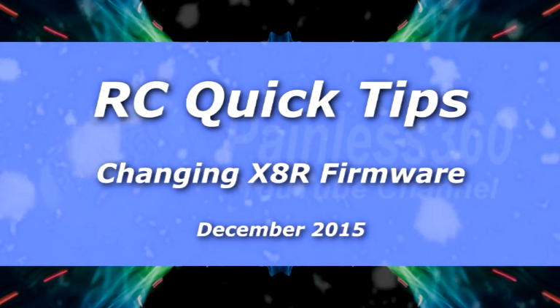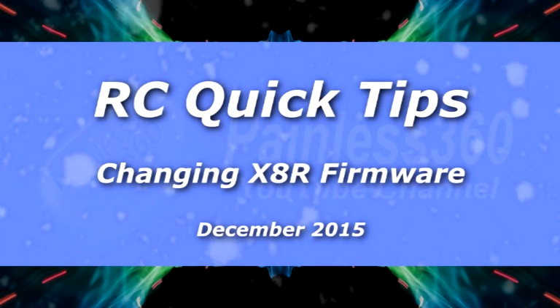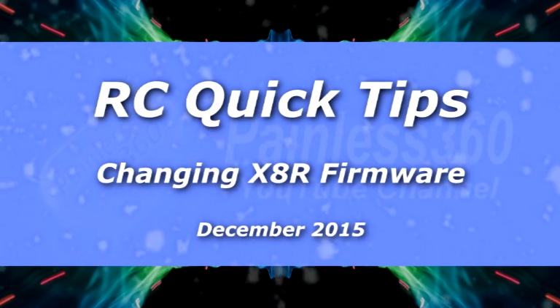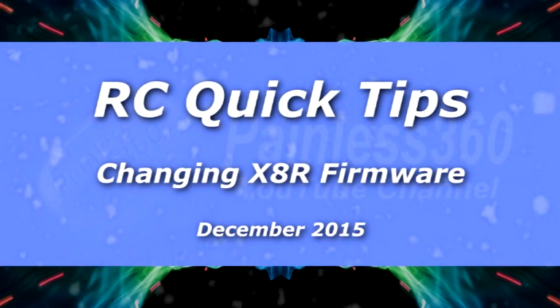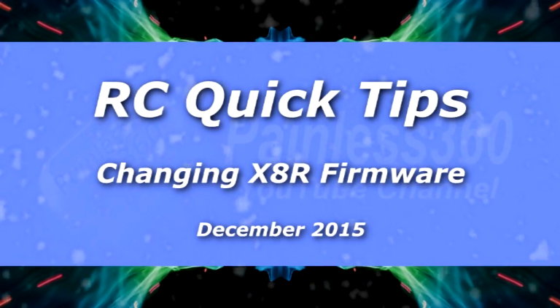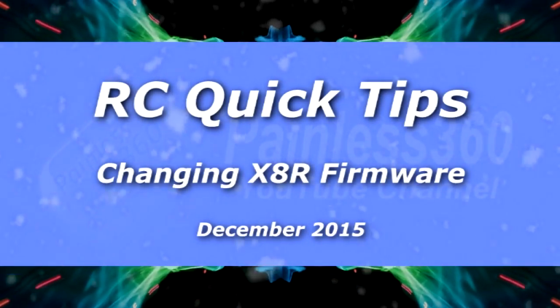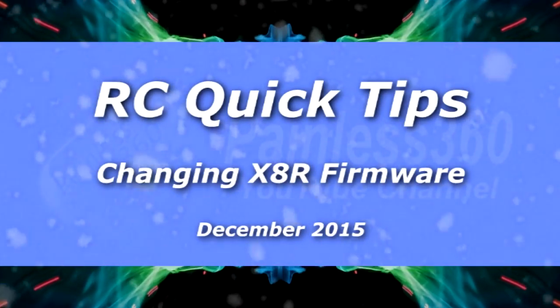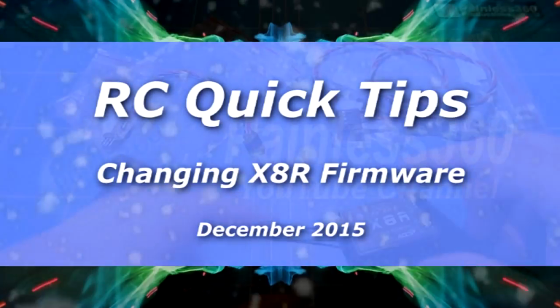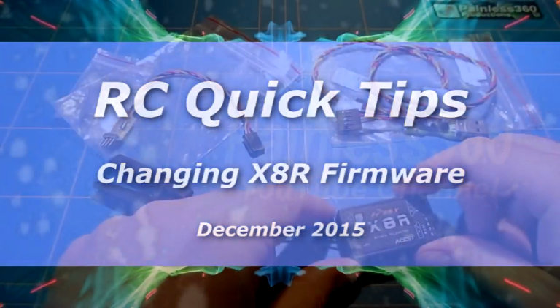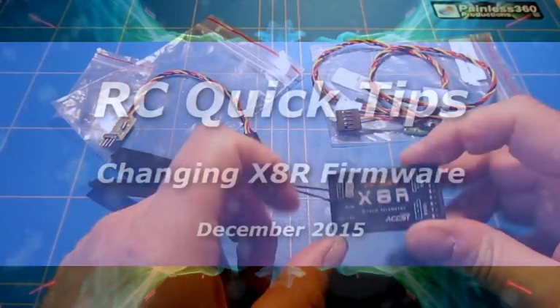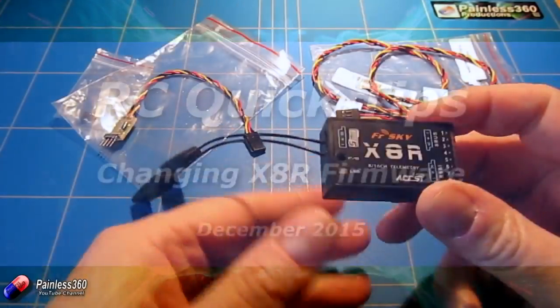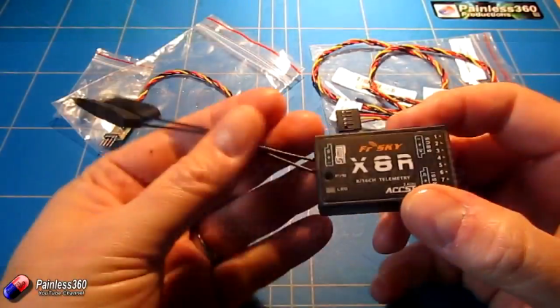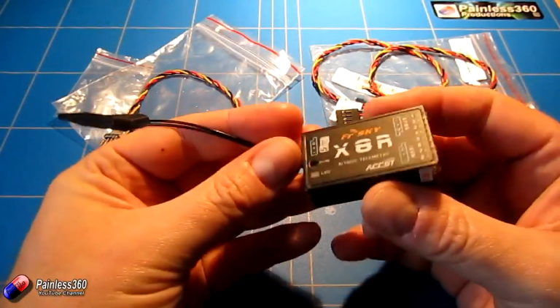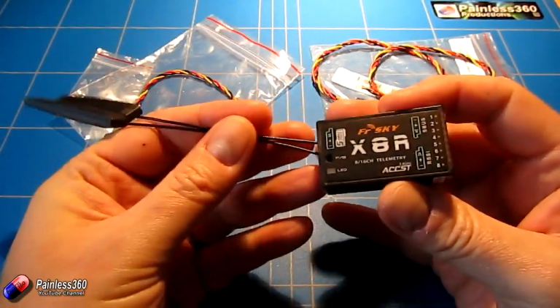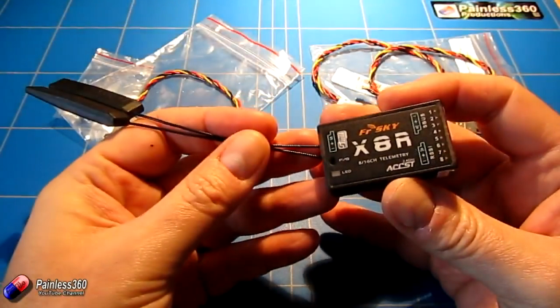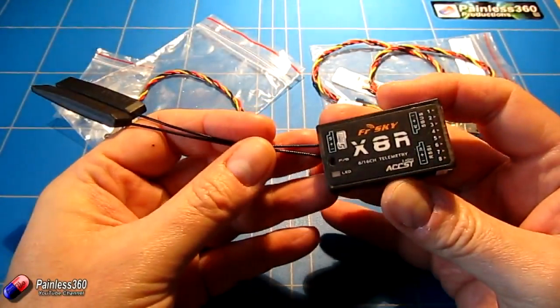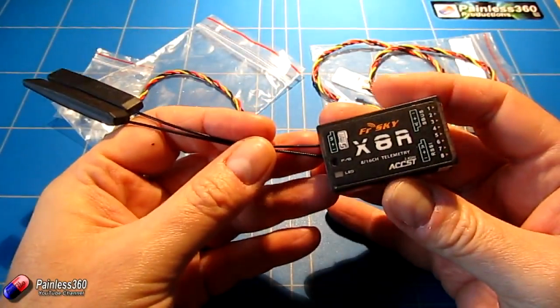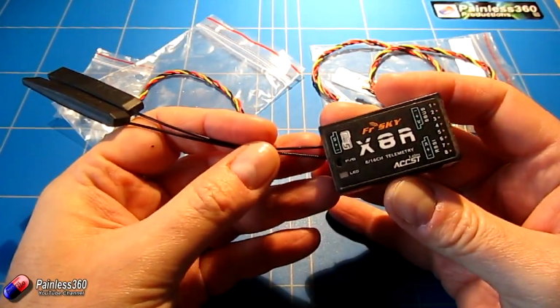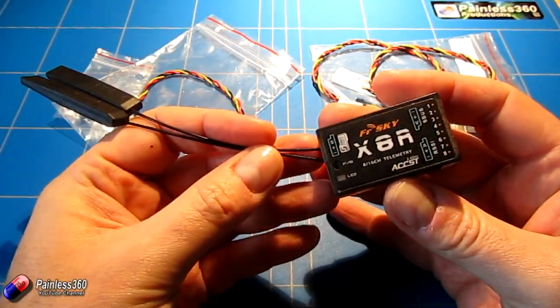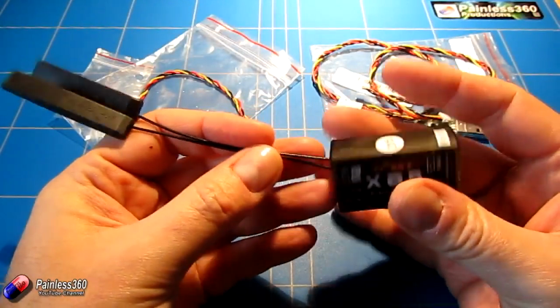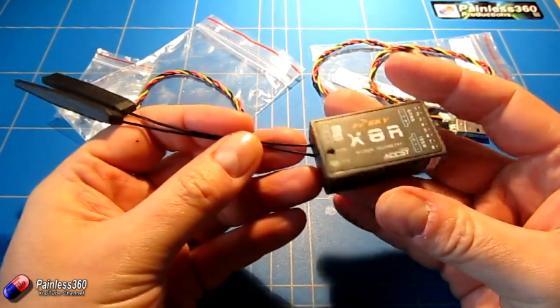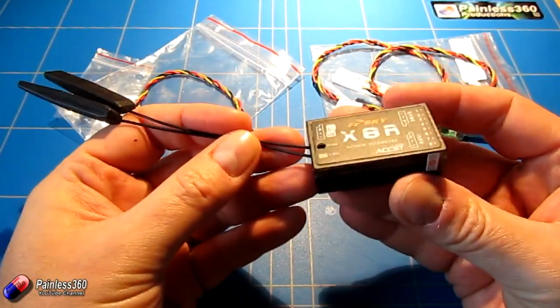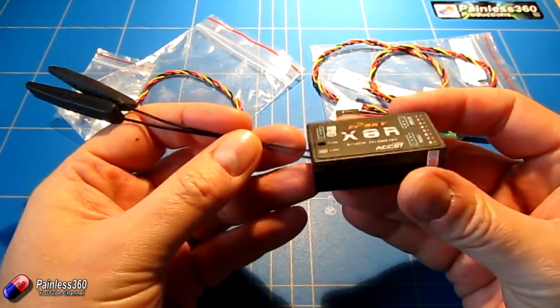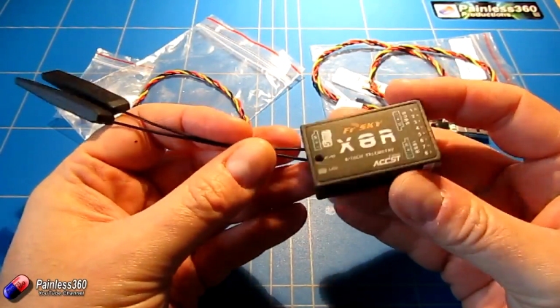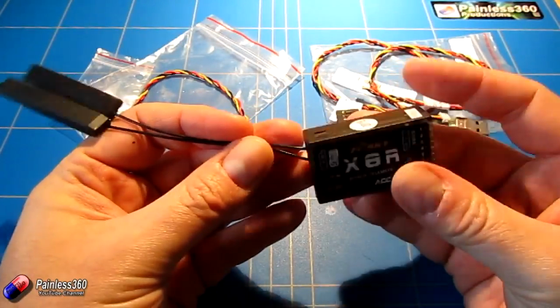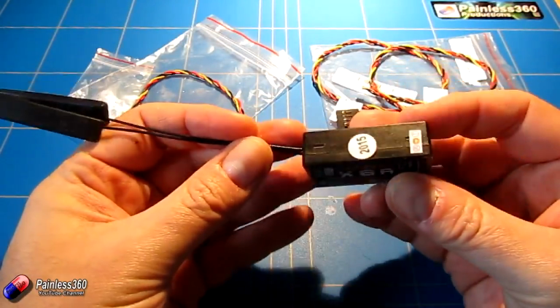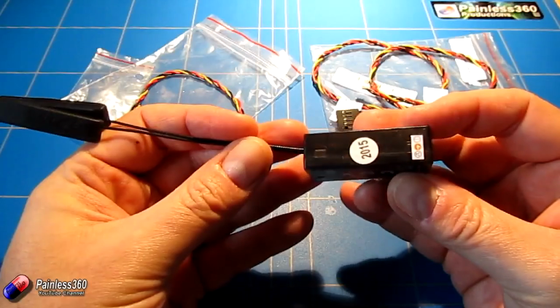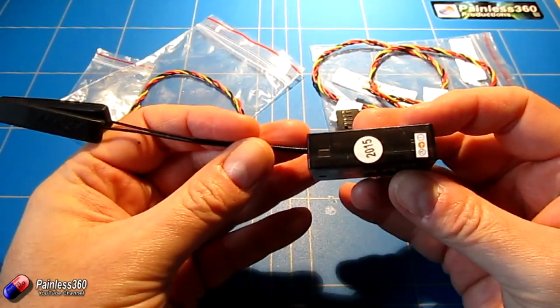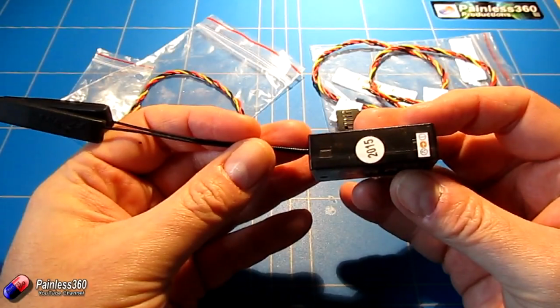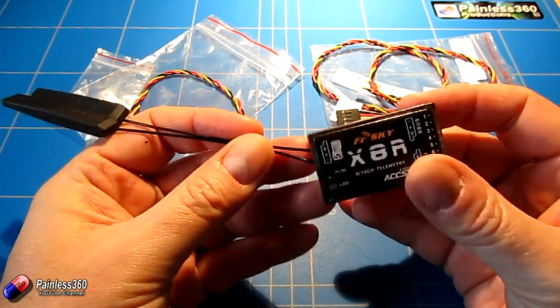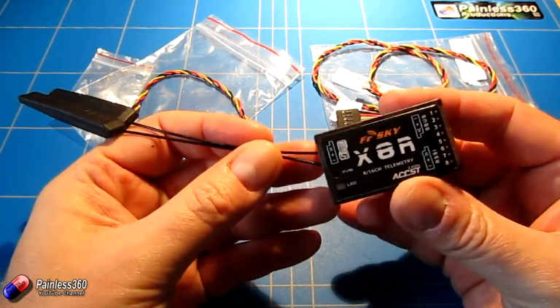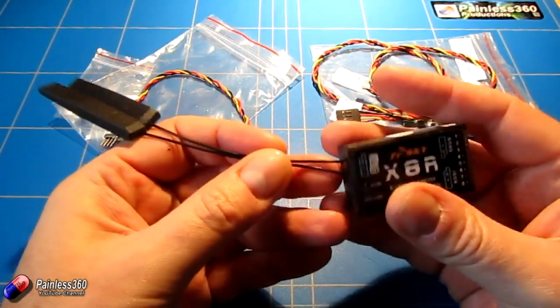Welcome to the video. In this video we're very quickly going to go through the process to update an 8XR's firmware. This is one that has just arrived — a 2015 version.